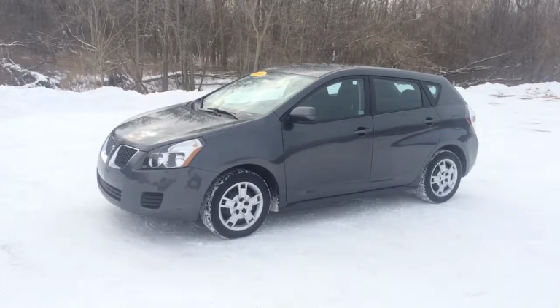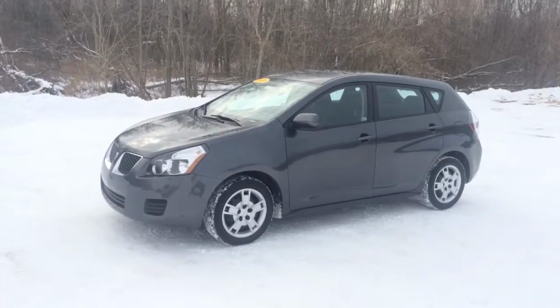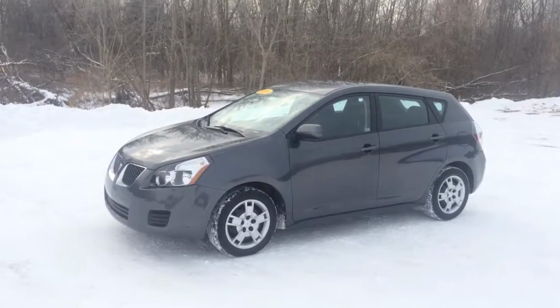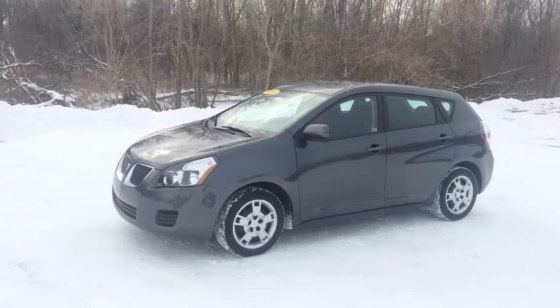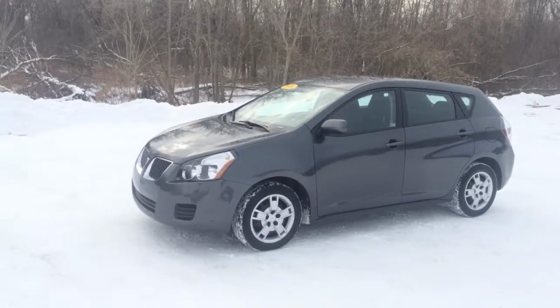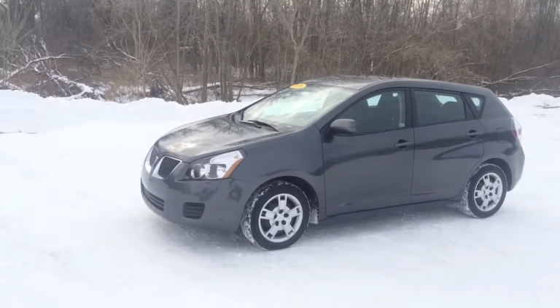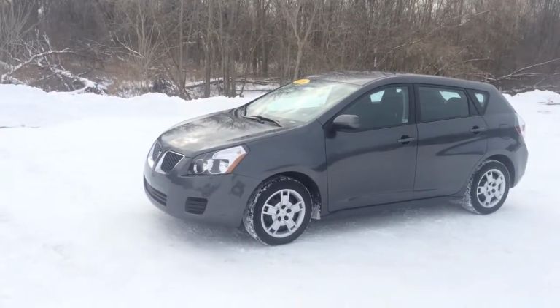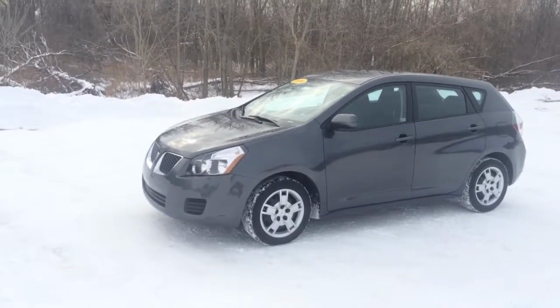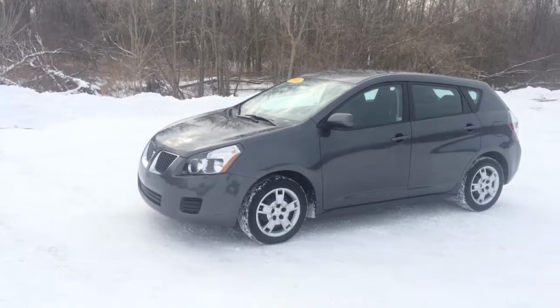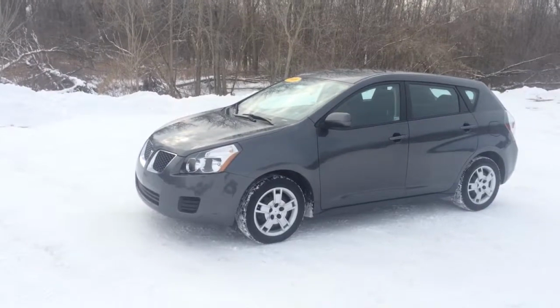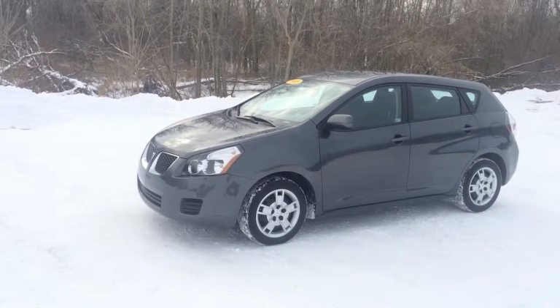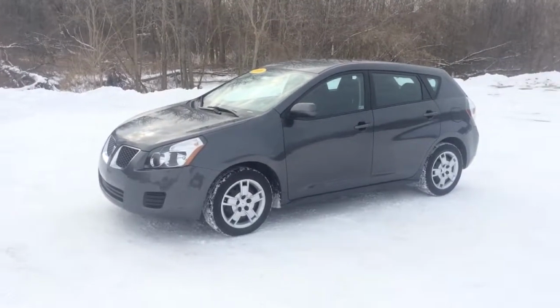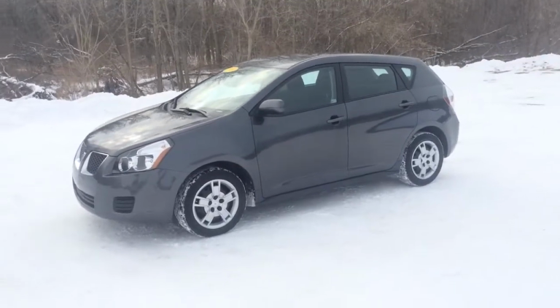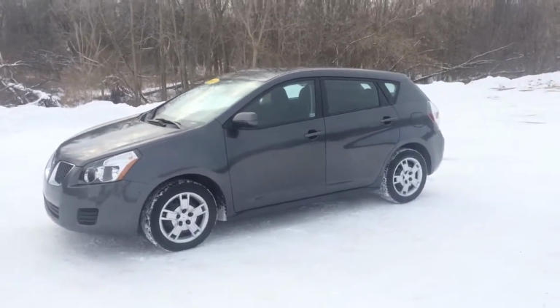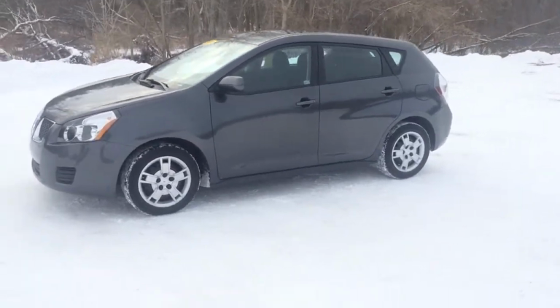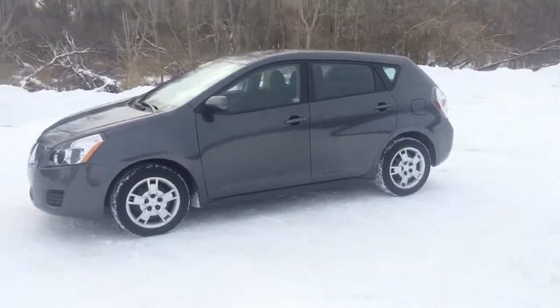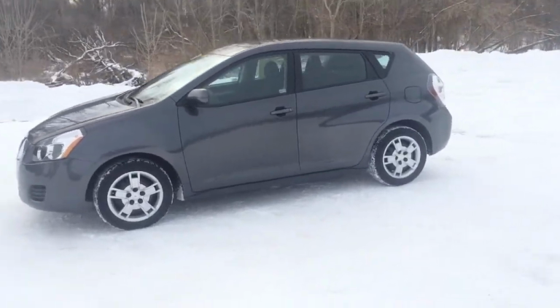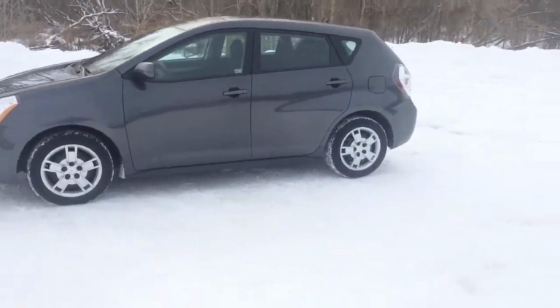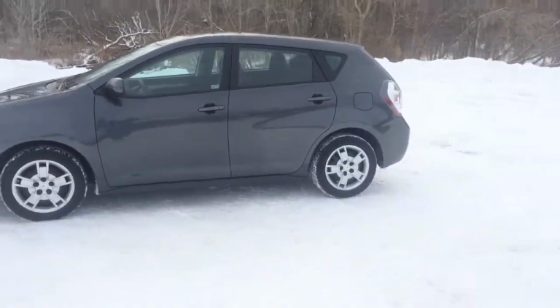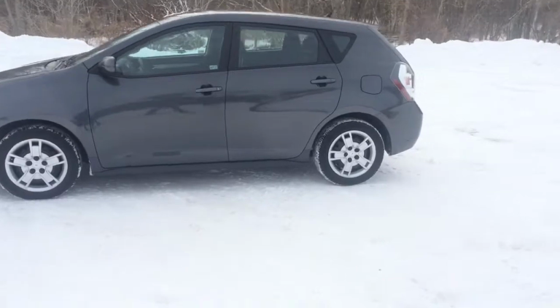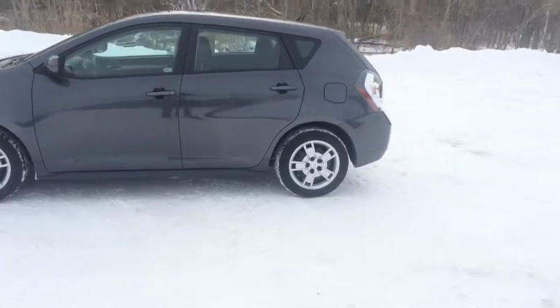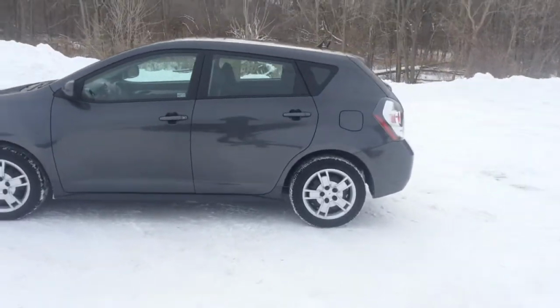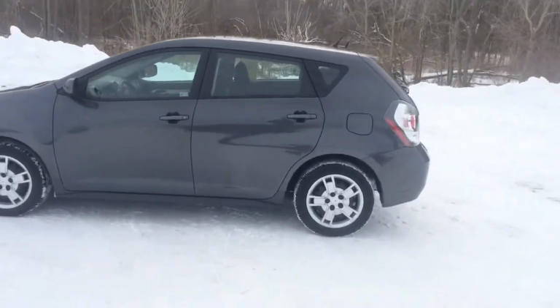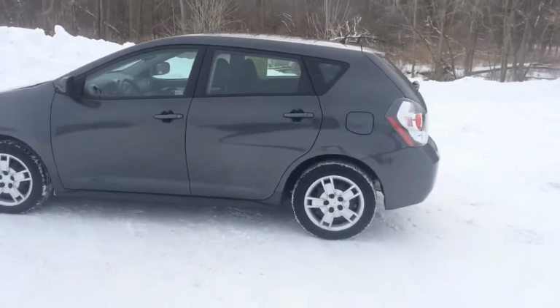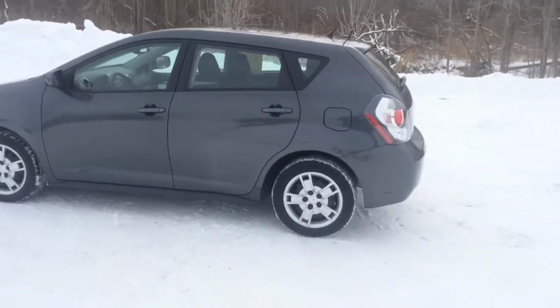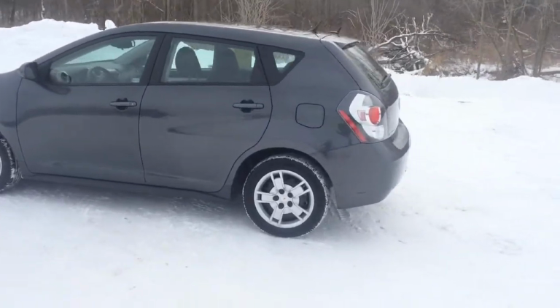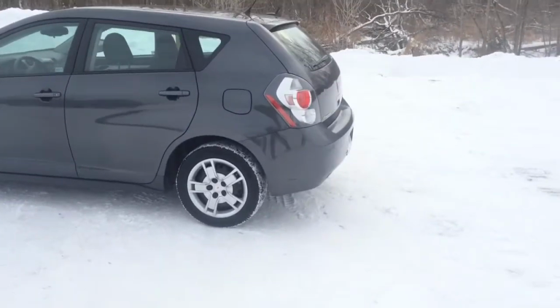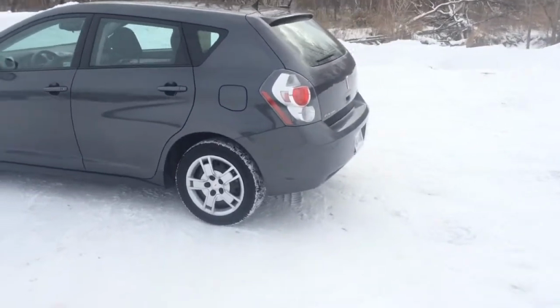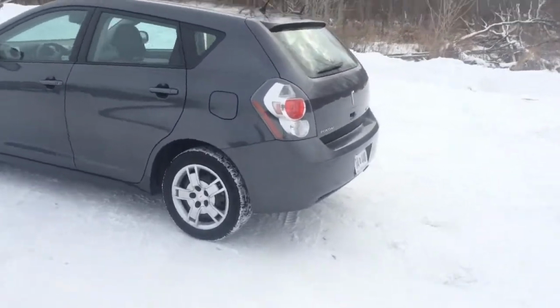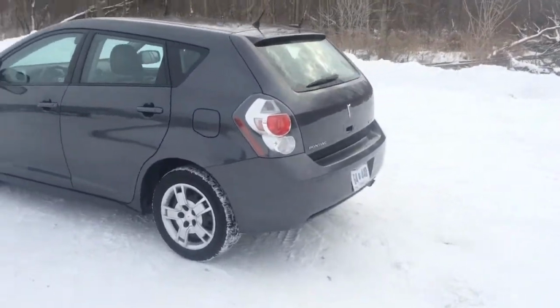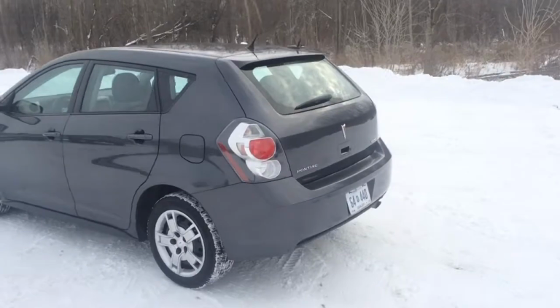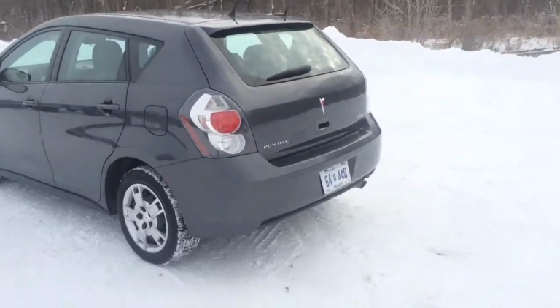Good afternoon, this is Joseph Carr from Schaefer Chevrolet and this is the walk around on the 2010 Pontiac Vibe. I am going to move from the outside towards the inside and then show you the interior of the vehicle. I have recently just taken this vehicle for a test drive and it handles very, very well.